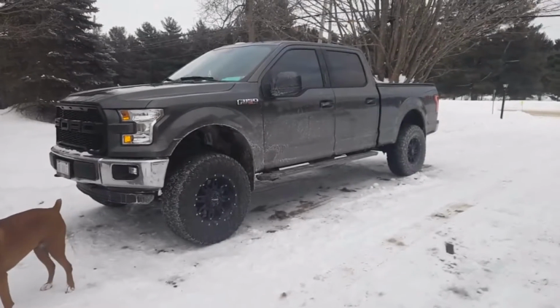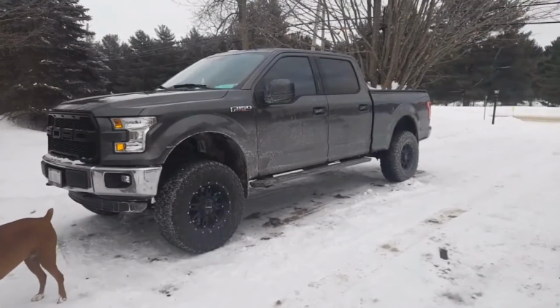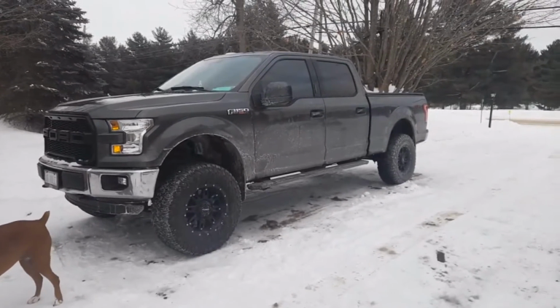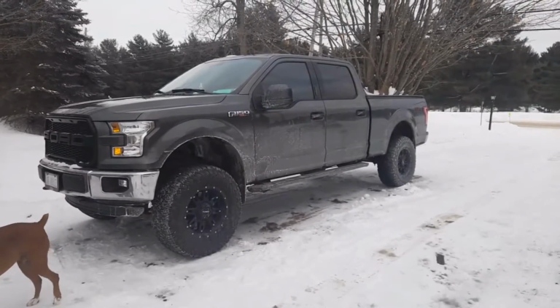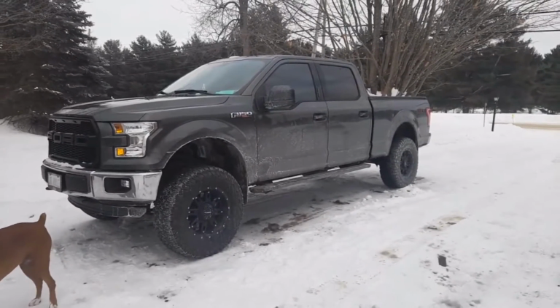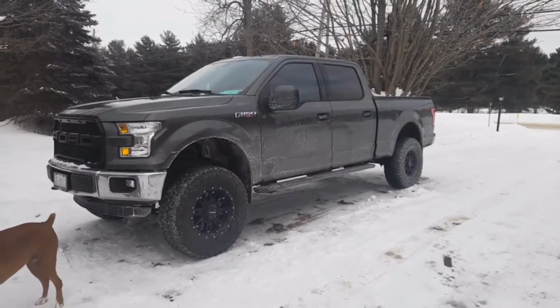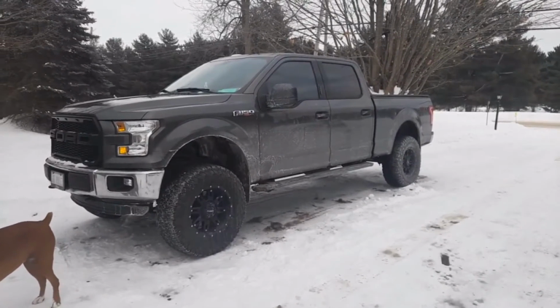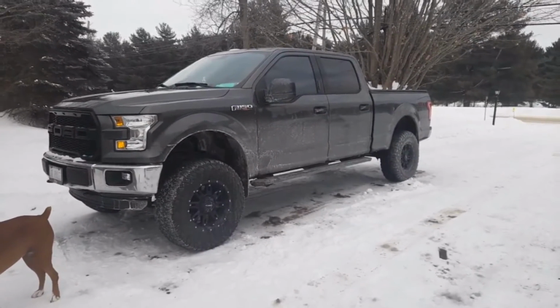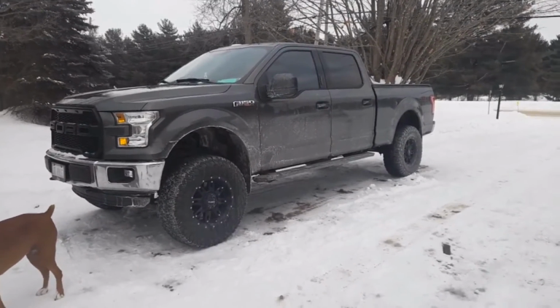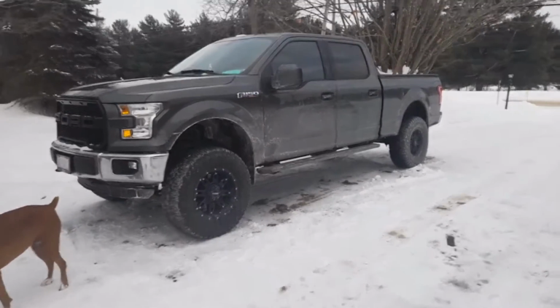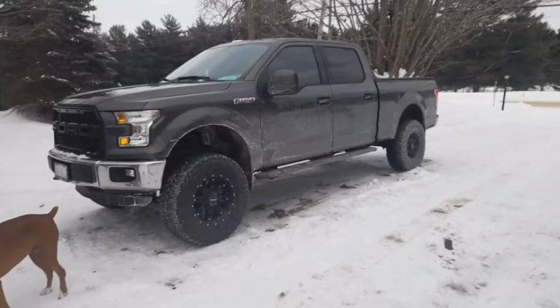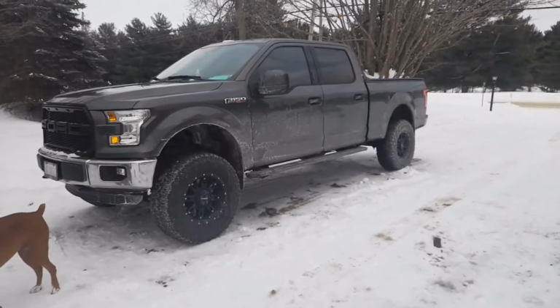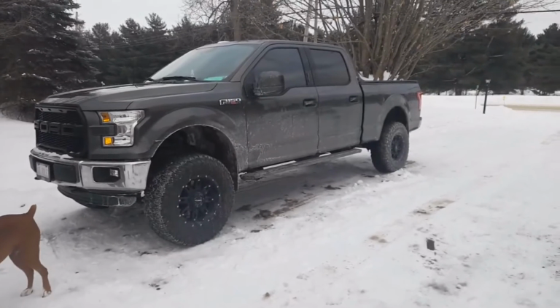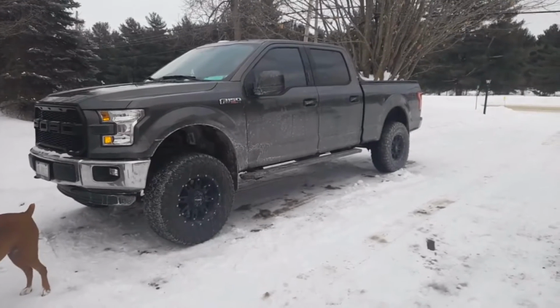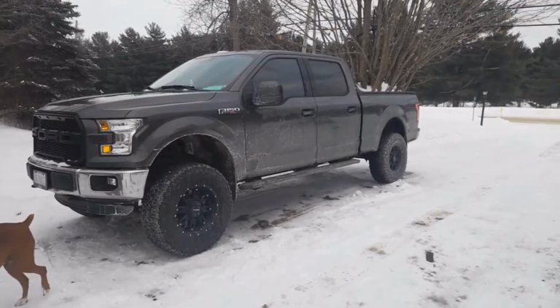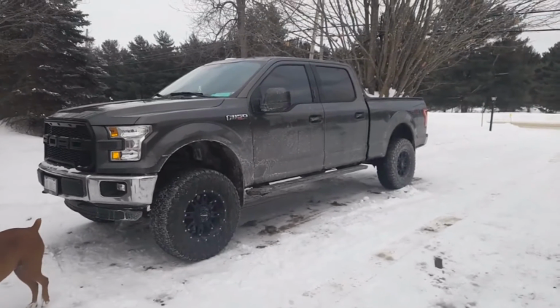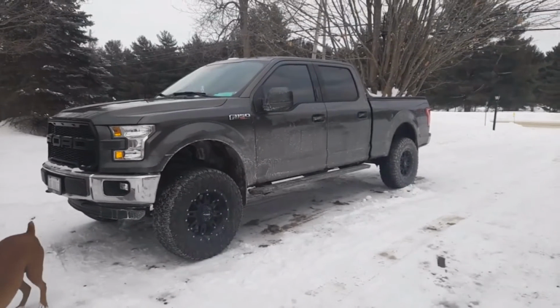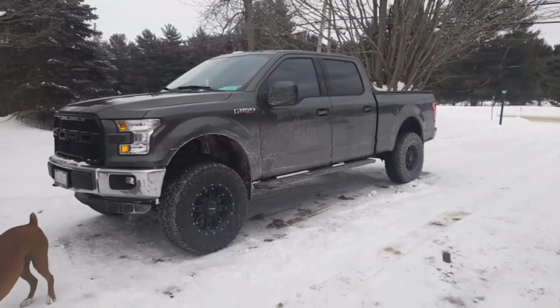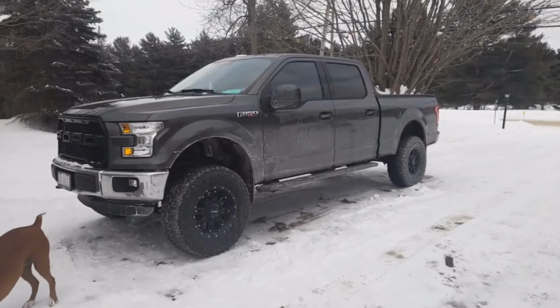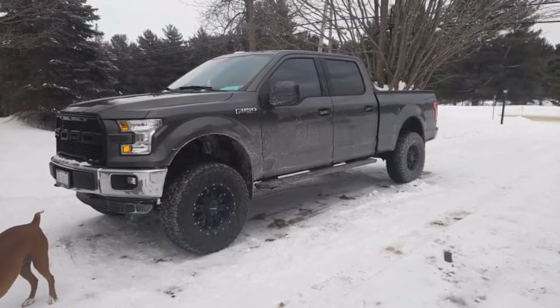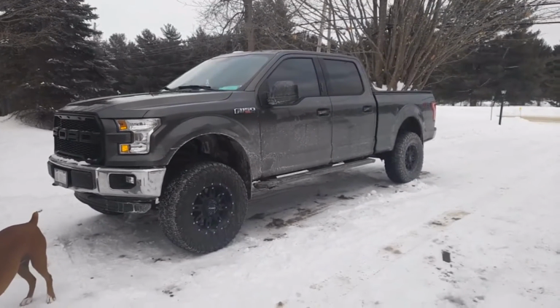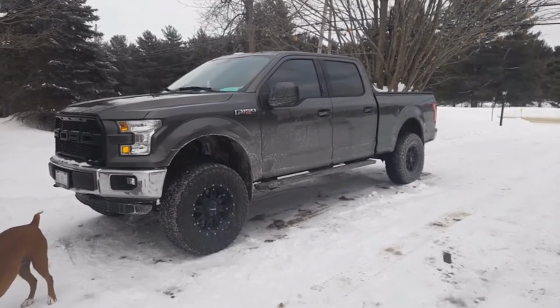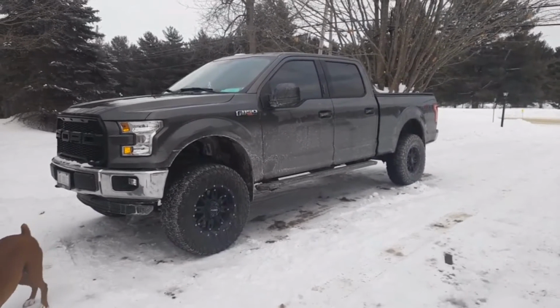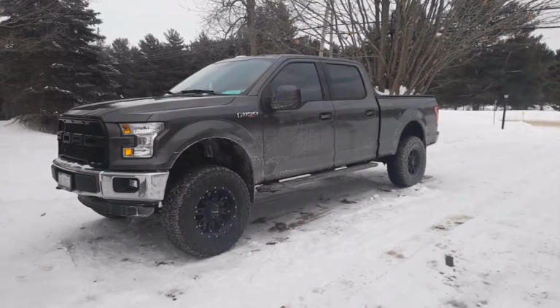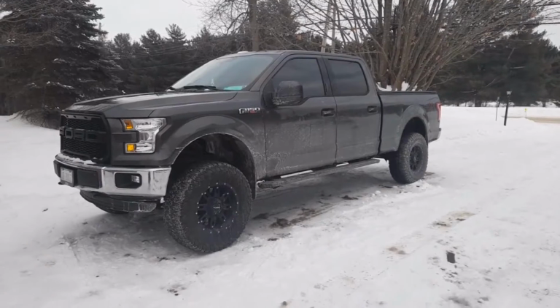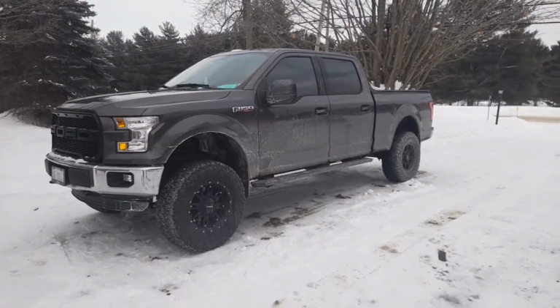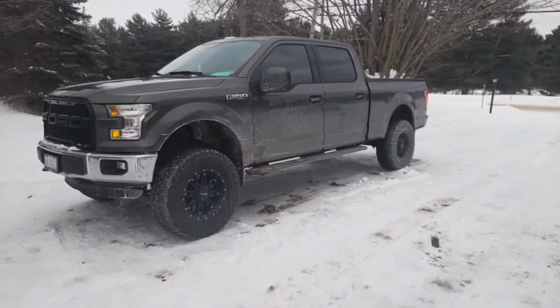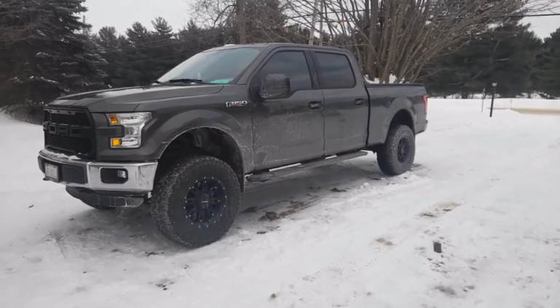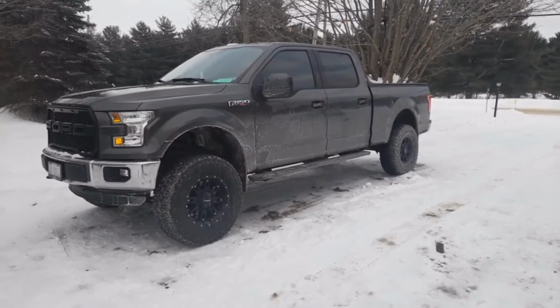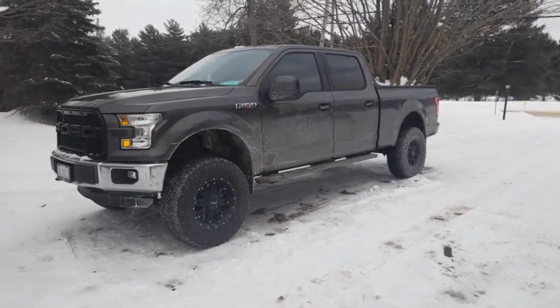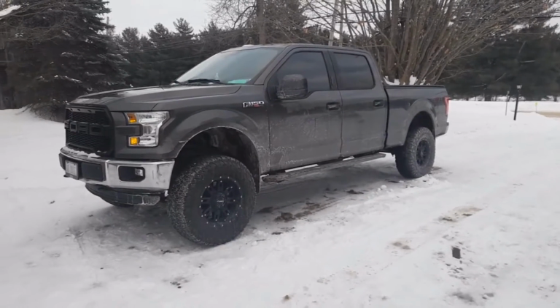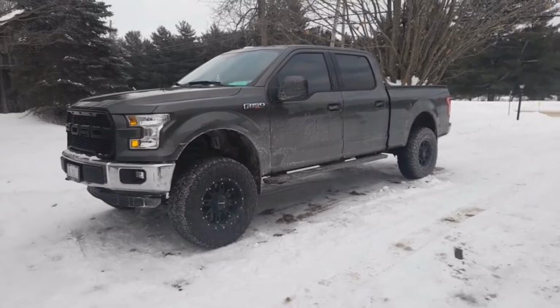Hey guys, FruitSlinger here. It's been a long time, so this is my truck two years later from when I originally got it in my first video, and I'll just go over some of the upgrades I've done to it.